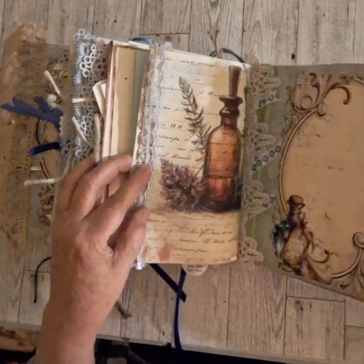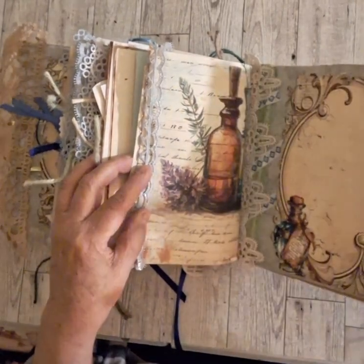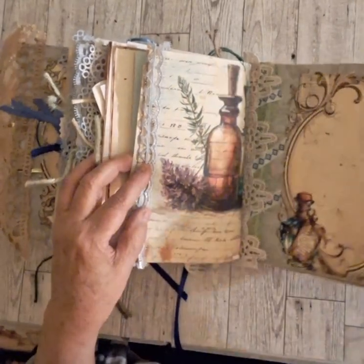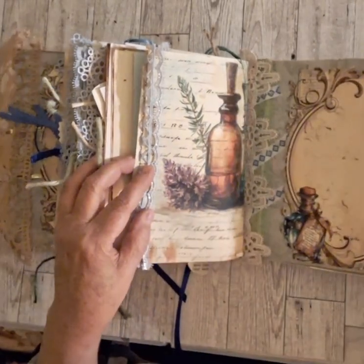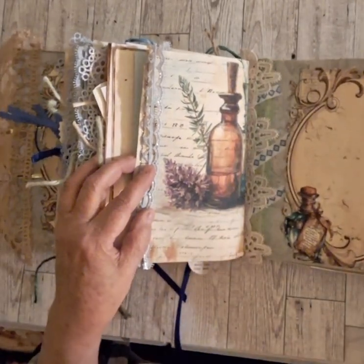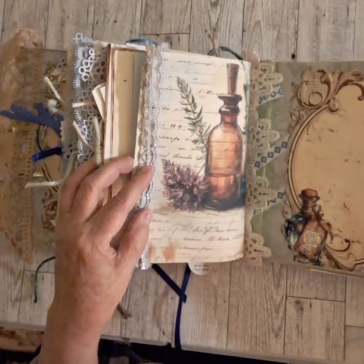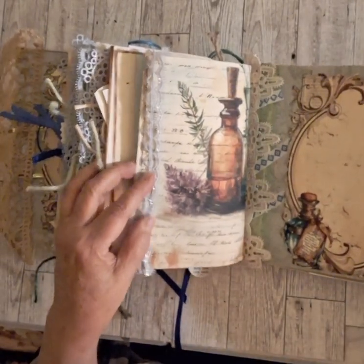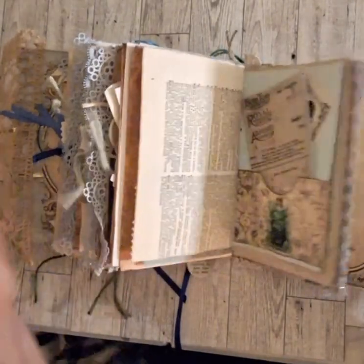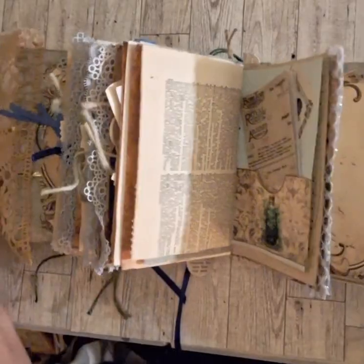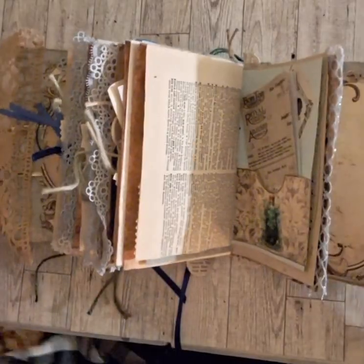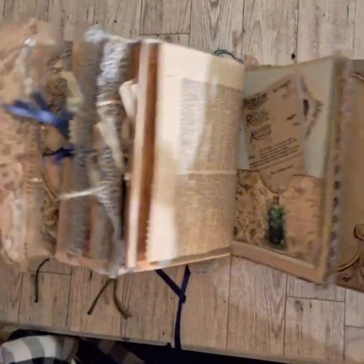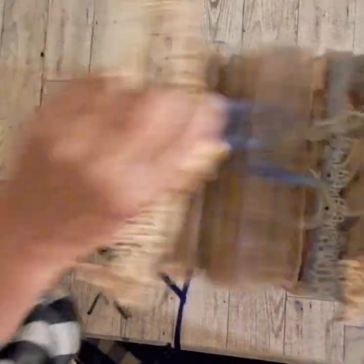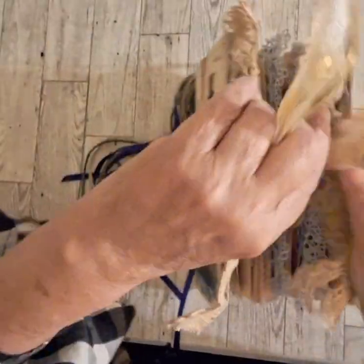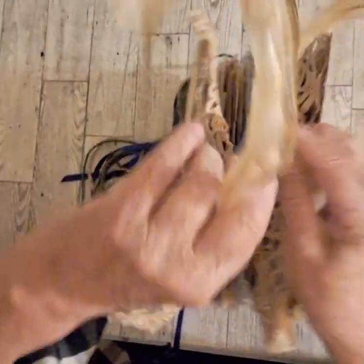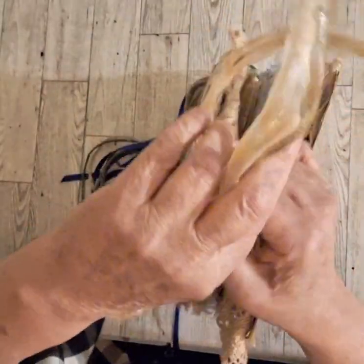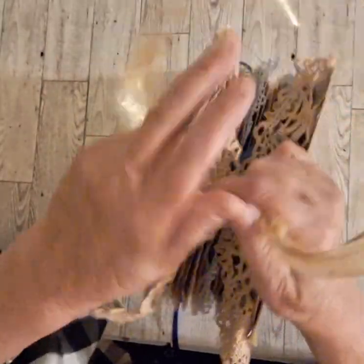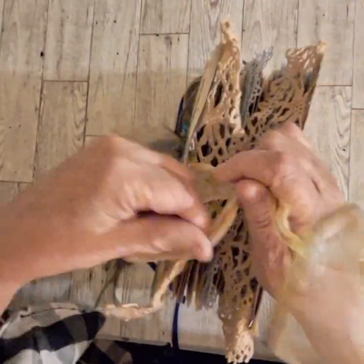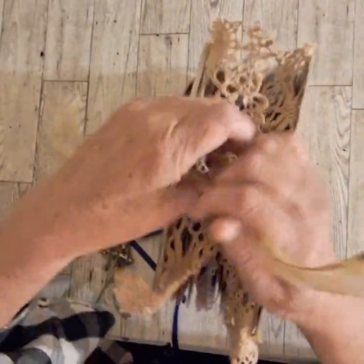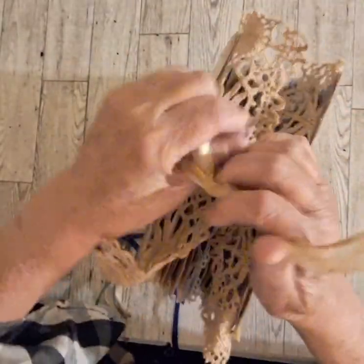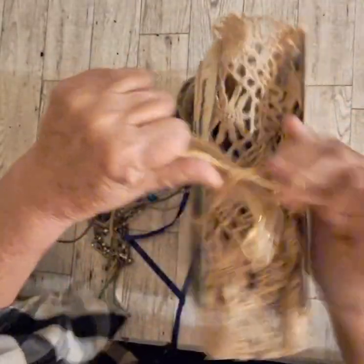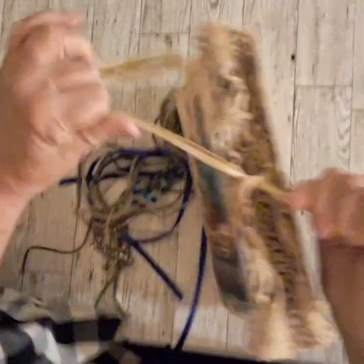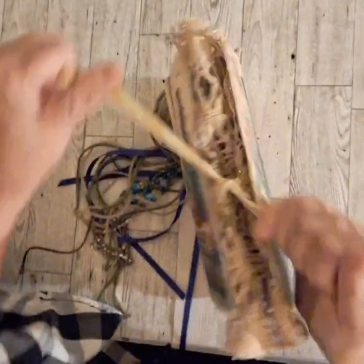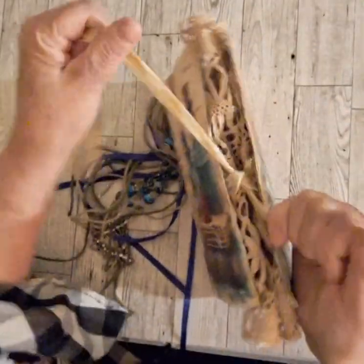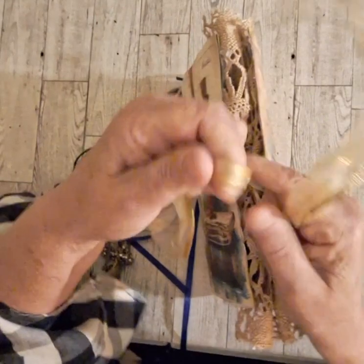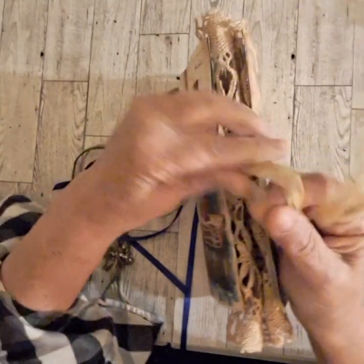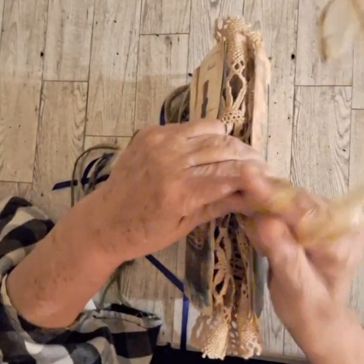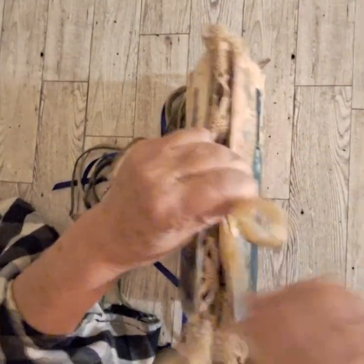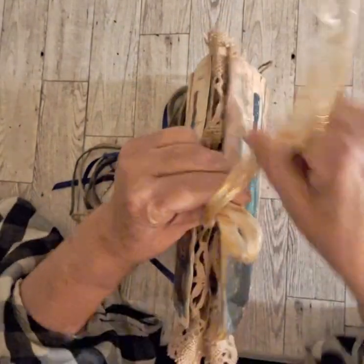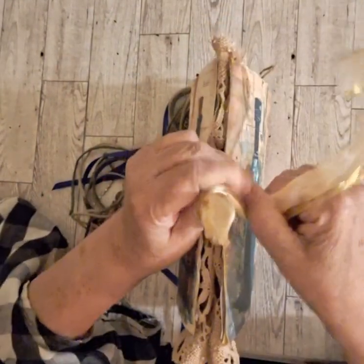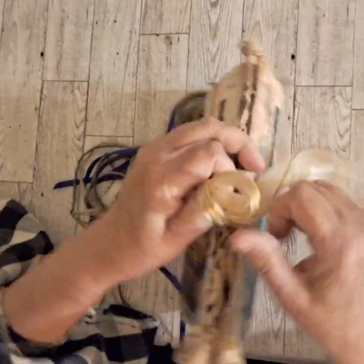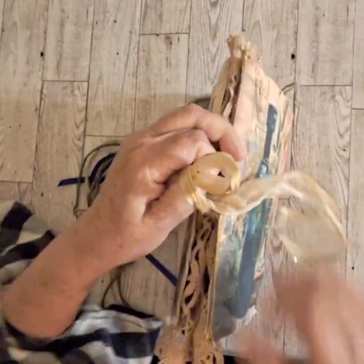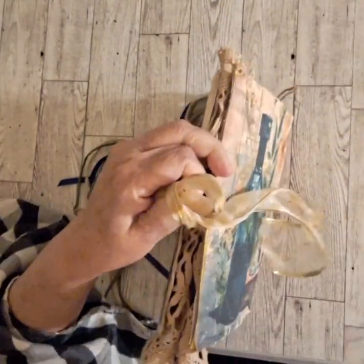I hope you enjoyed this journal. You can find the link to my Etsy shop below - it is for sale. I hope you have a great day, thanks for watching!